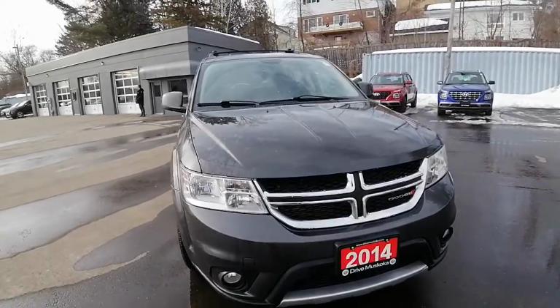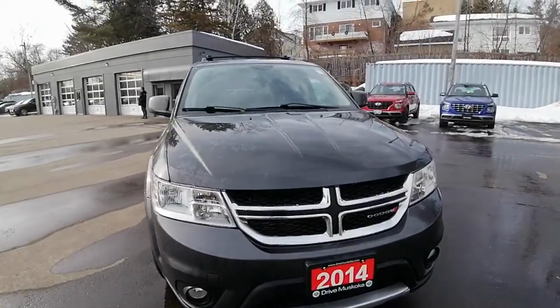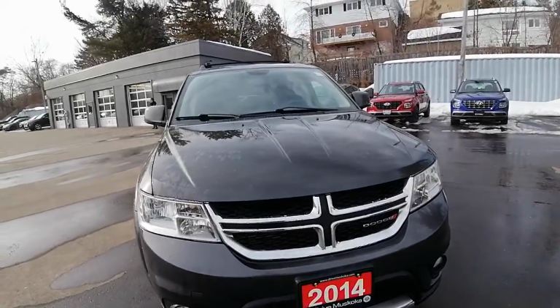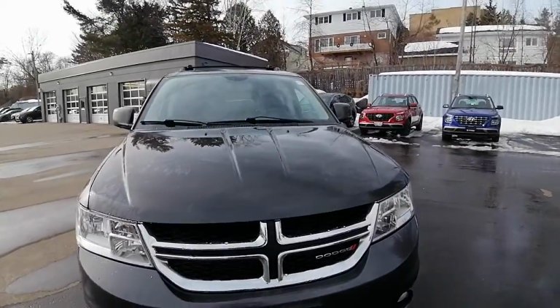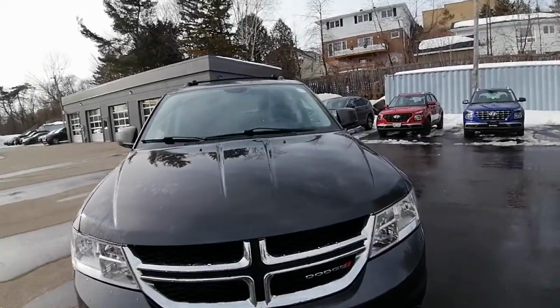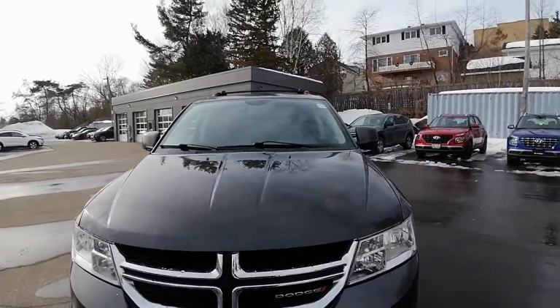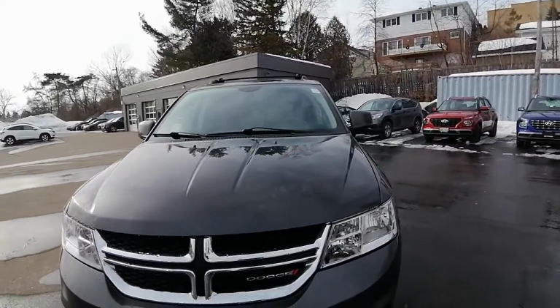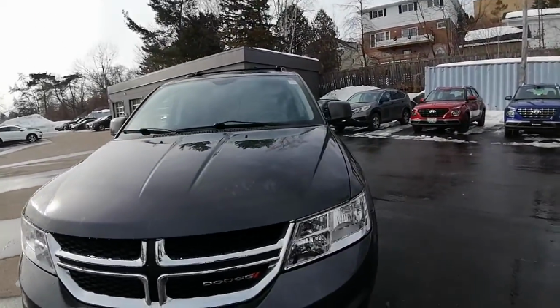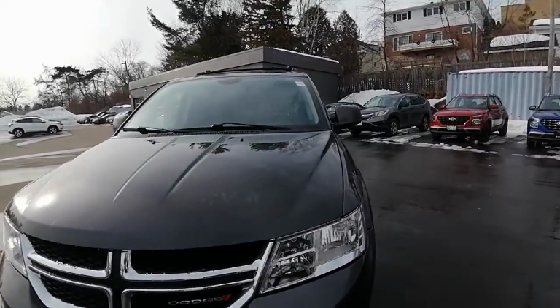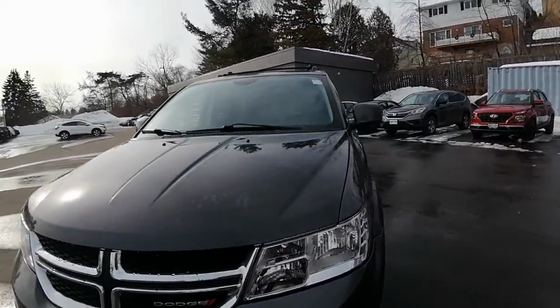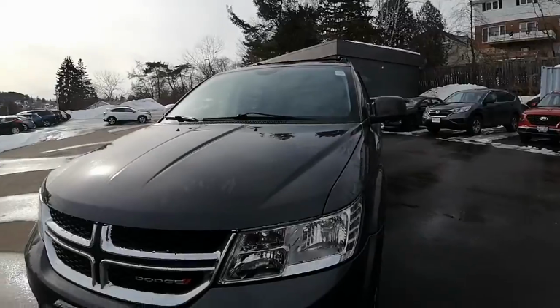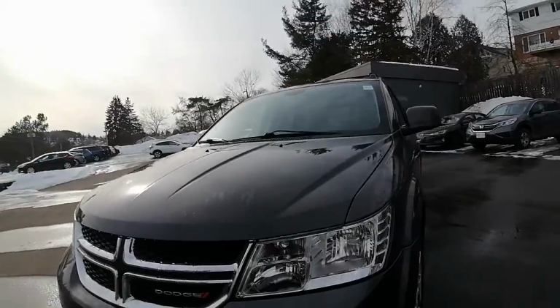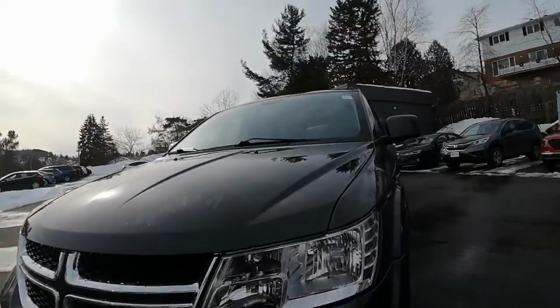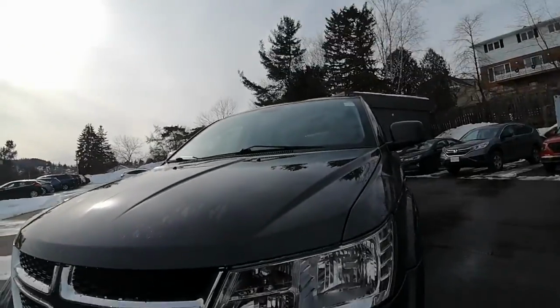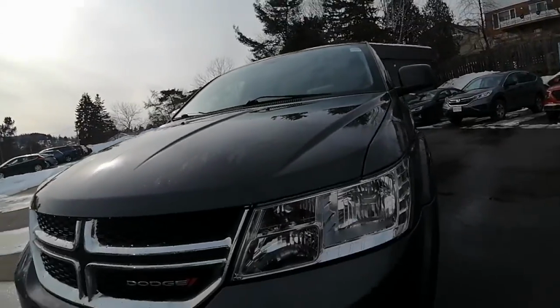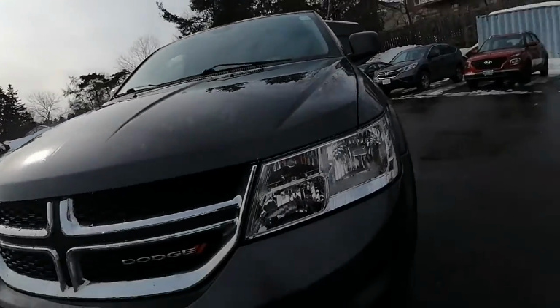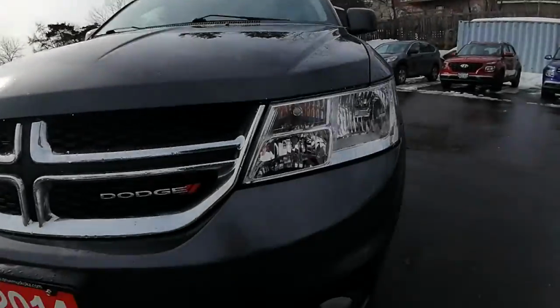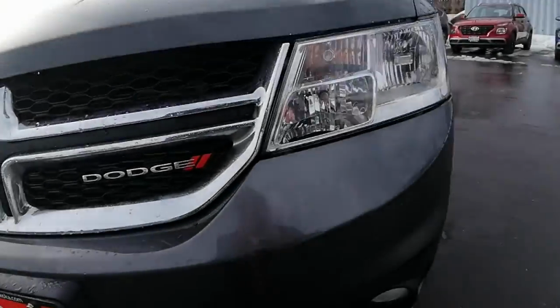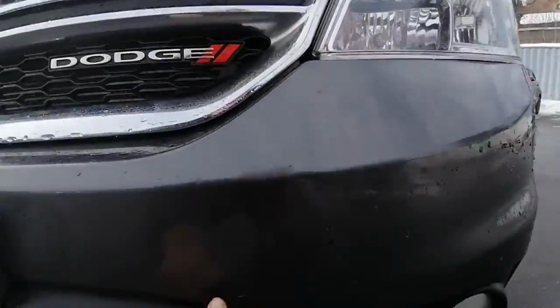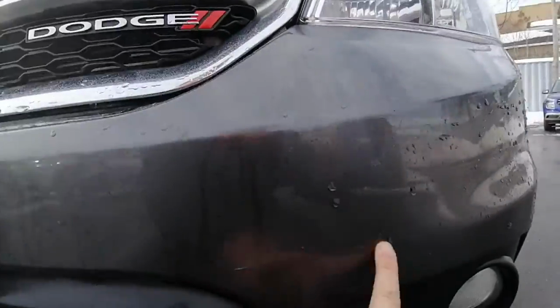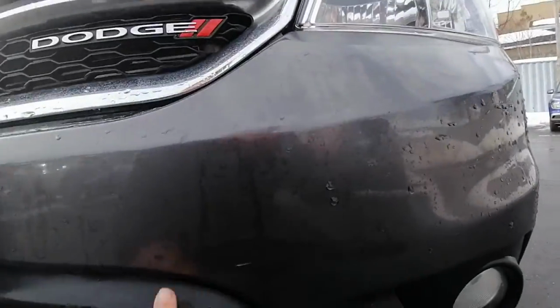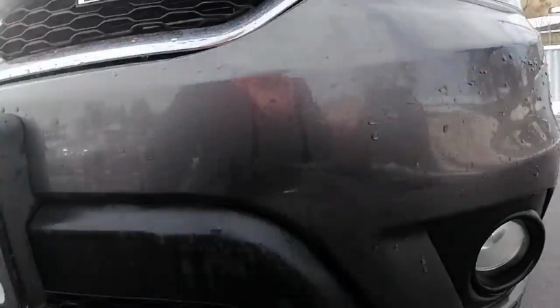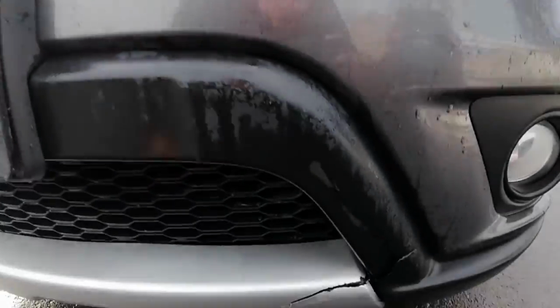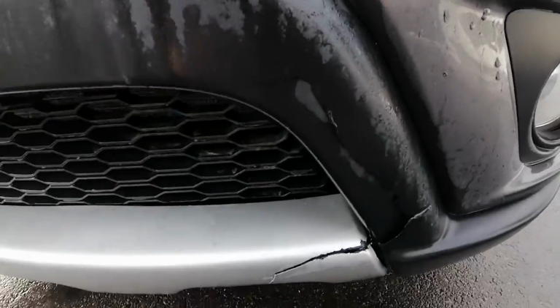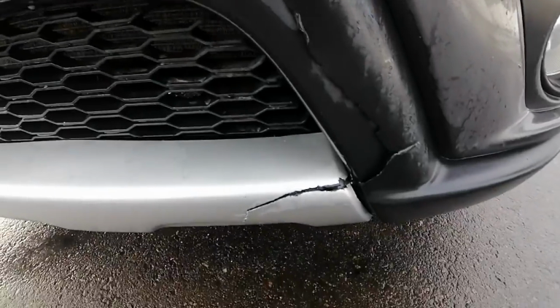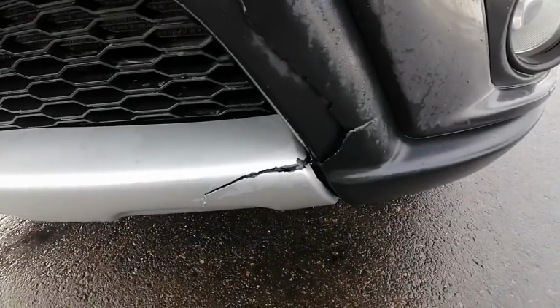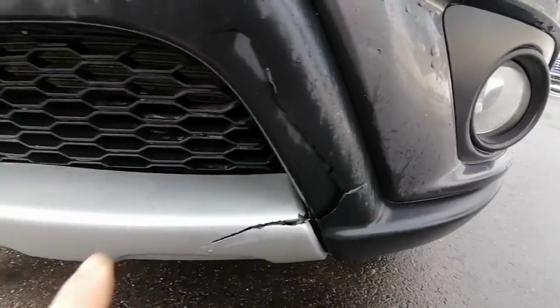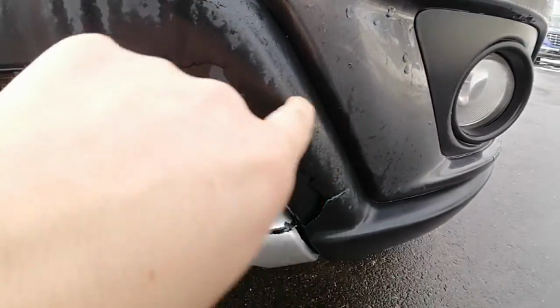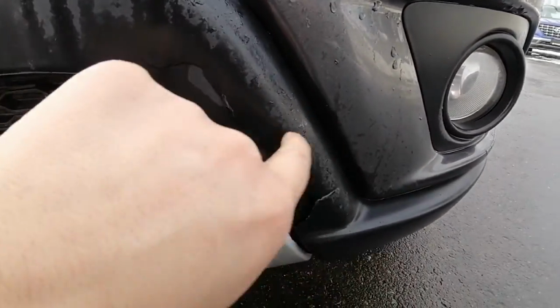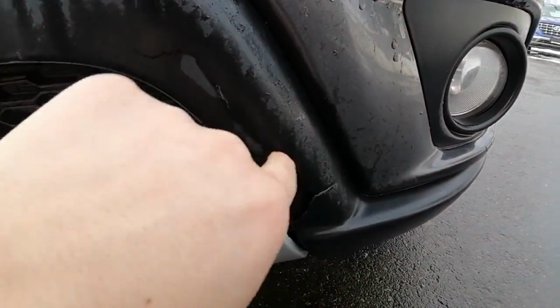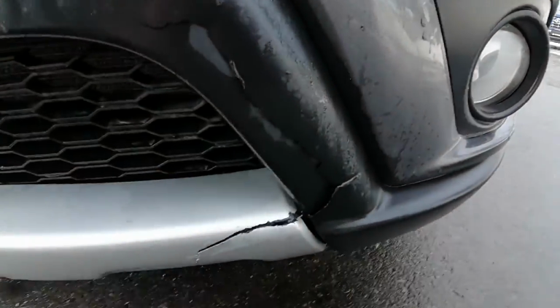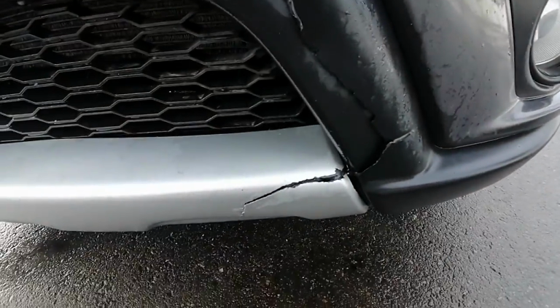It is a one owner — from what I can tell it's a great SUV, it's a five-seater. A couple things I wanted to point out just at the front: there's a little scuff here, nothing too major, but it does have a little crack in the plastic bumper.